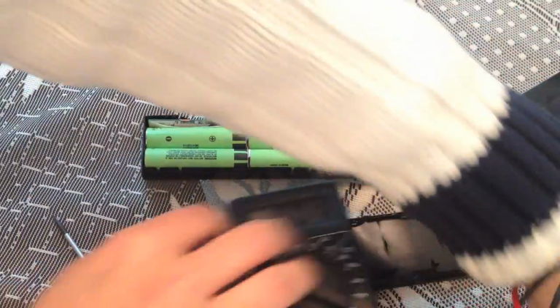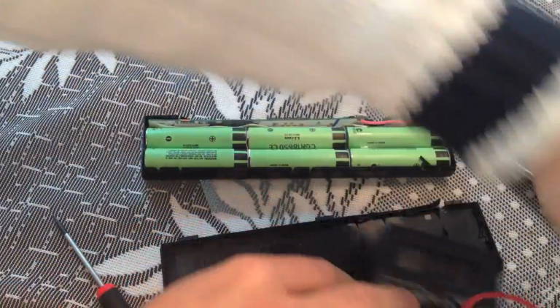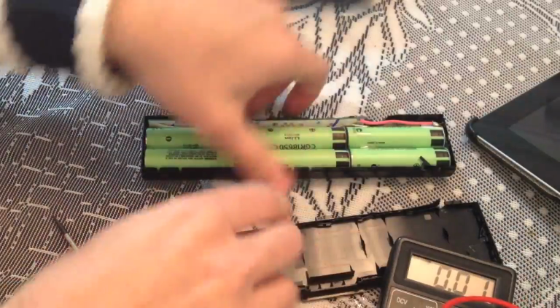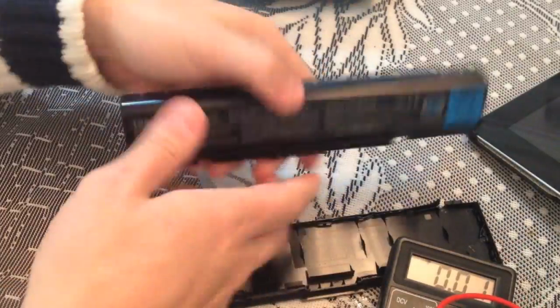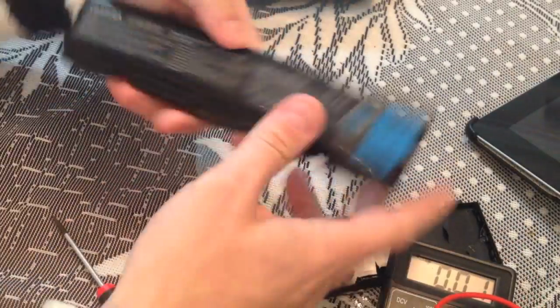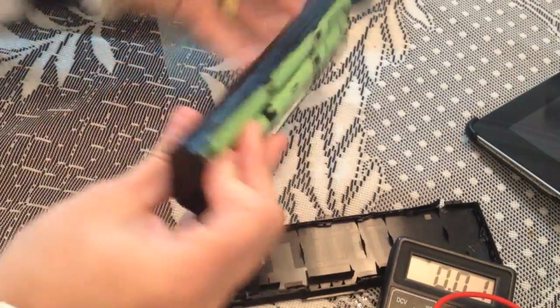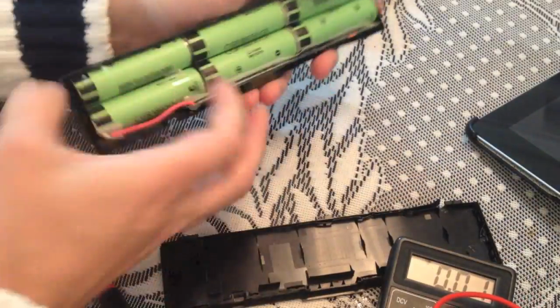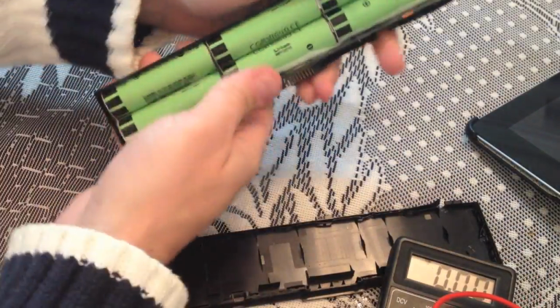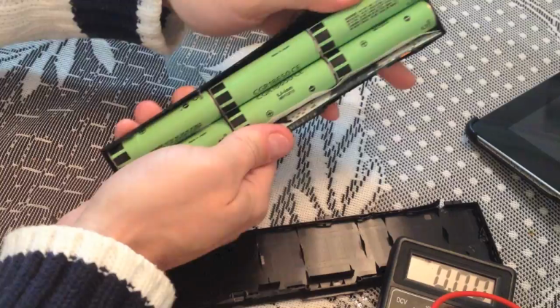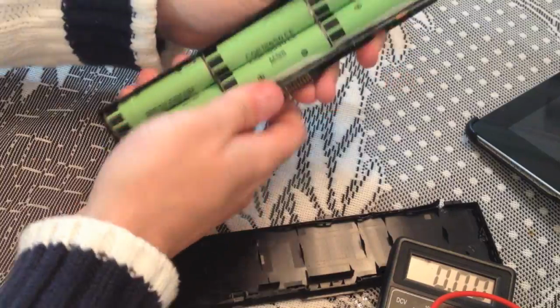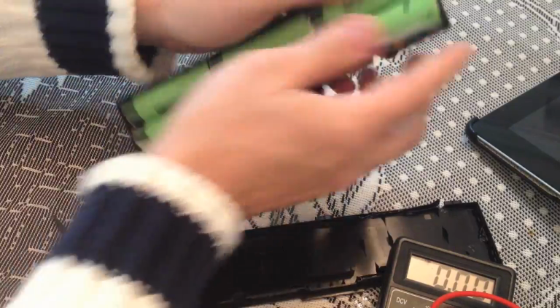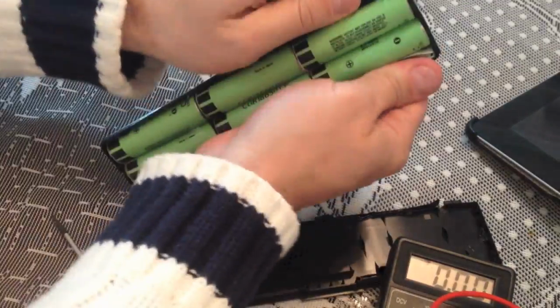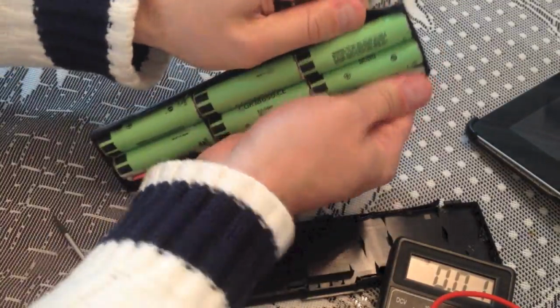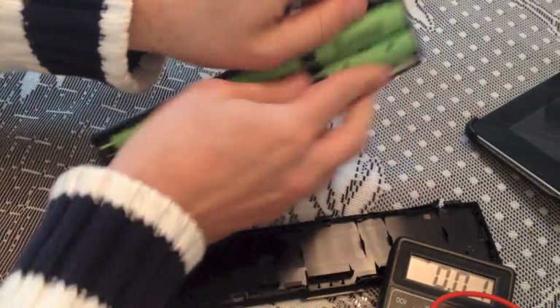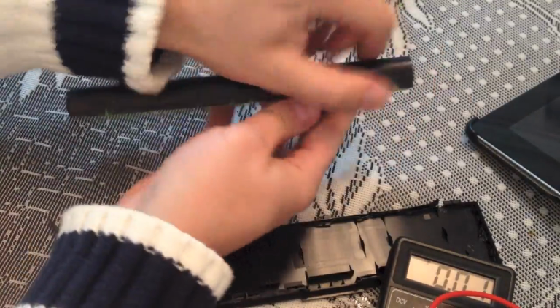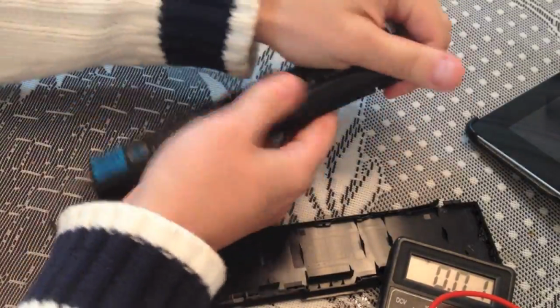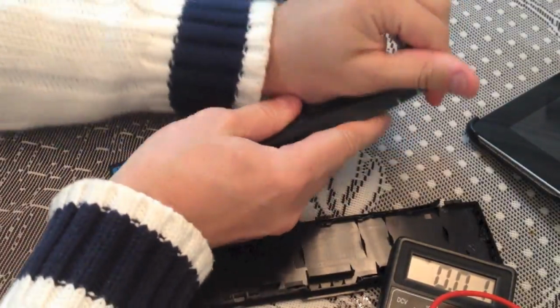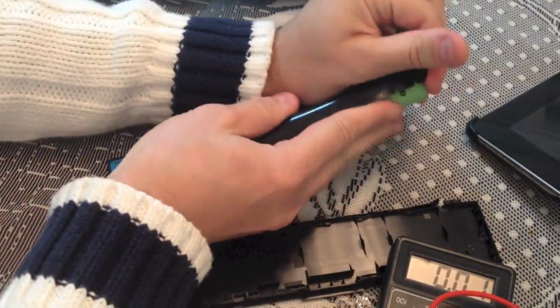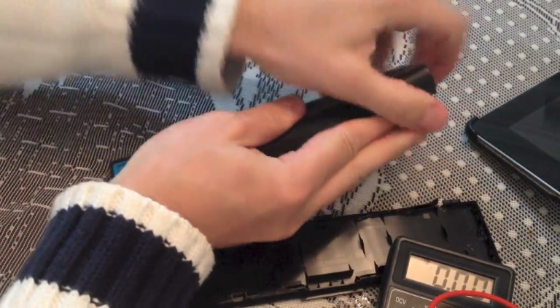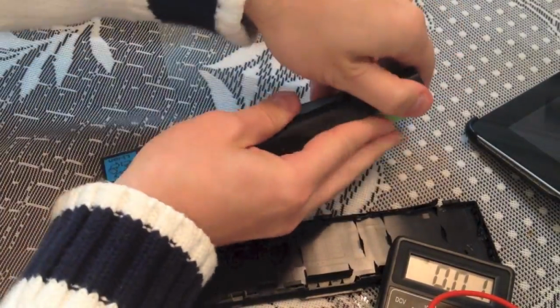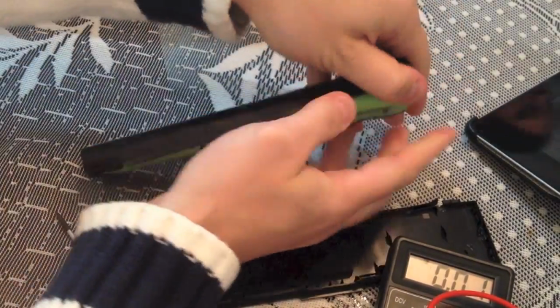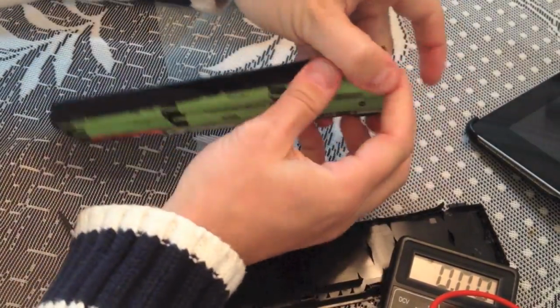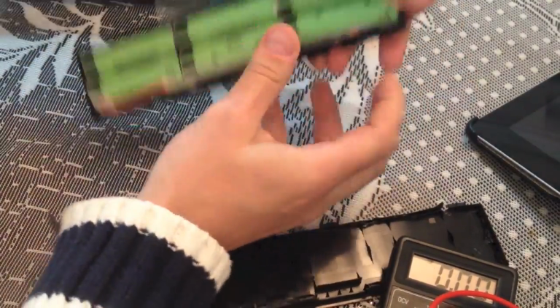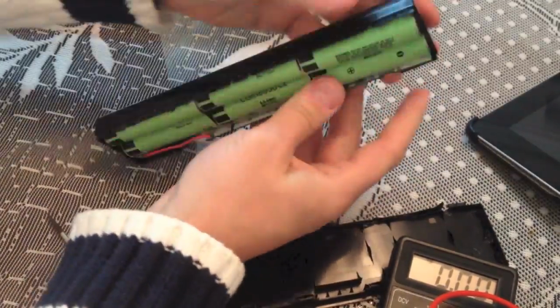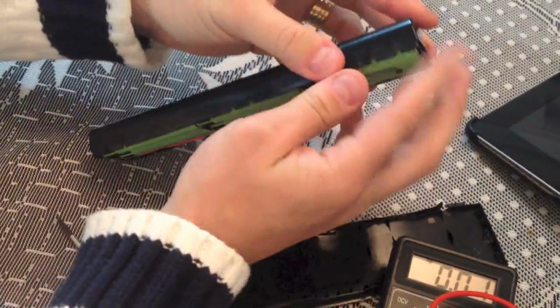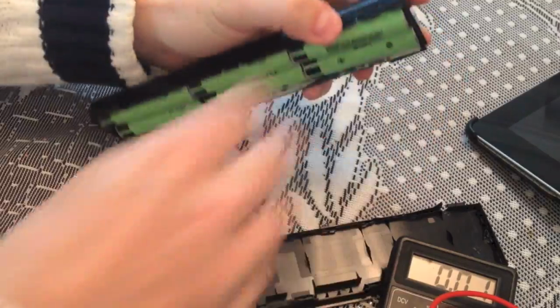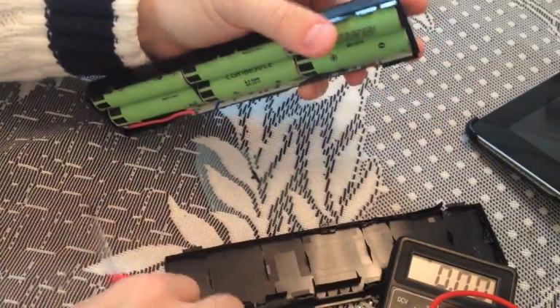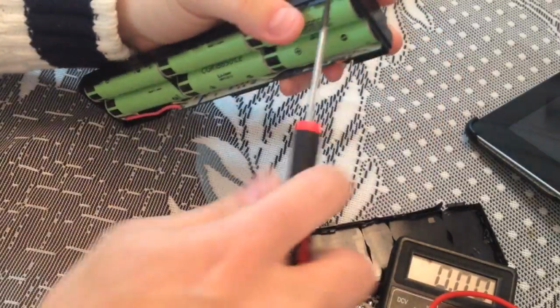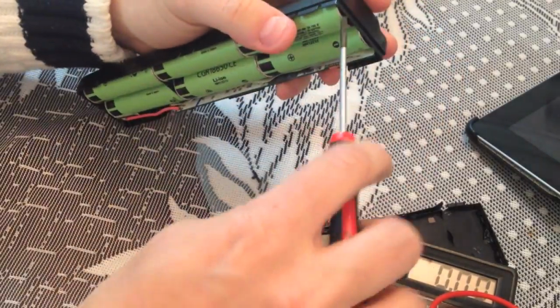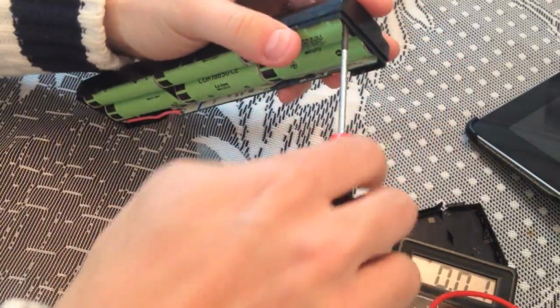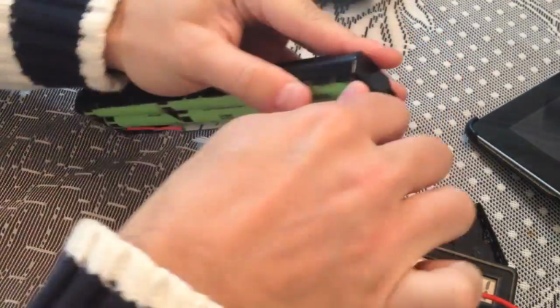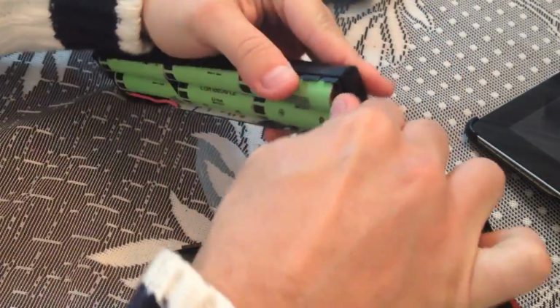So I'm gonna restore those batteries on my little charger and I'm gonna use those in my RC build.